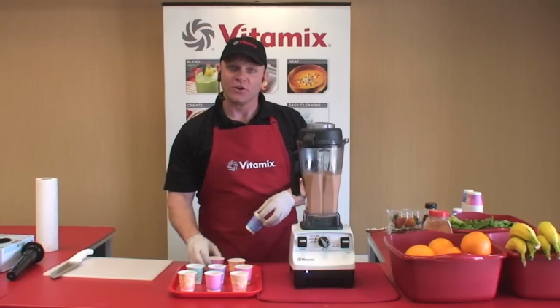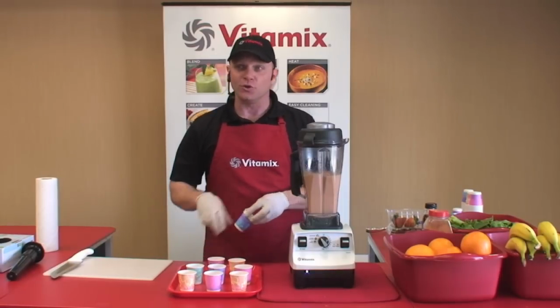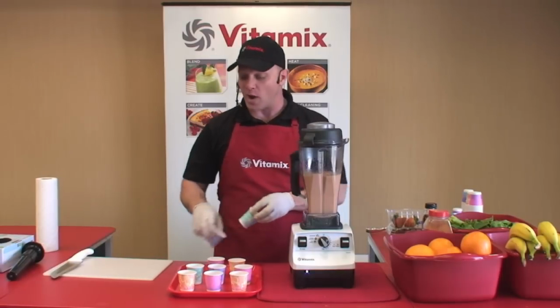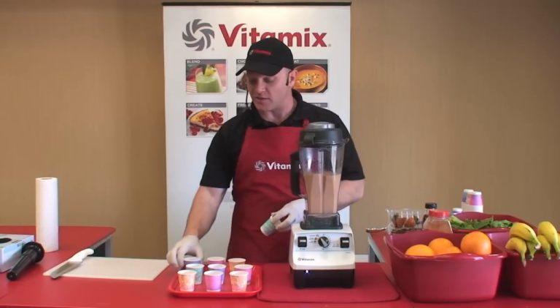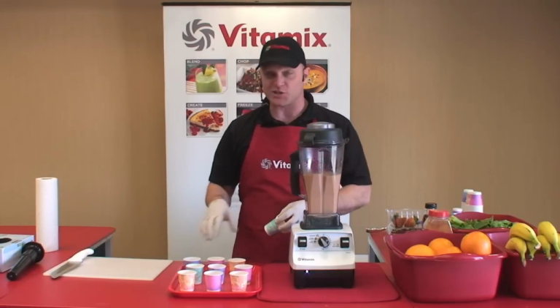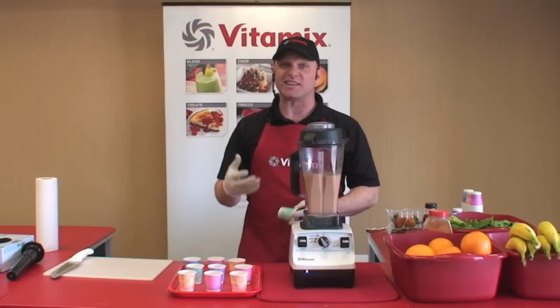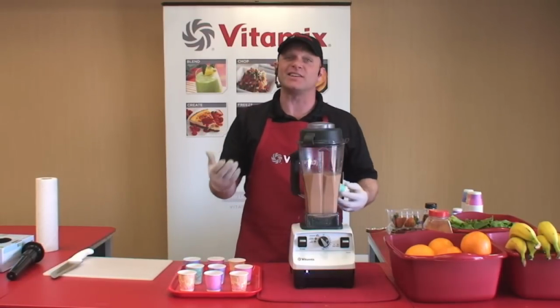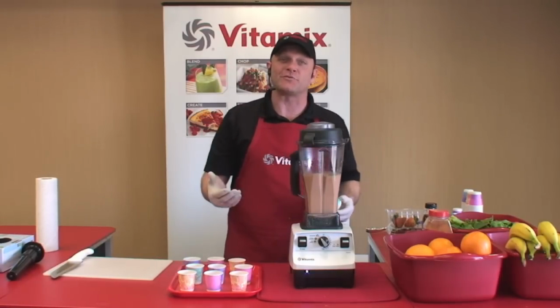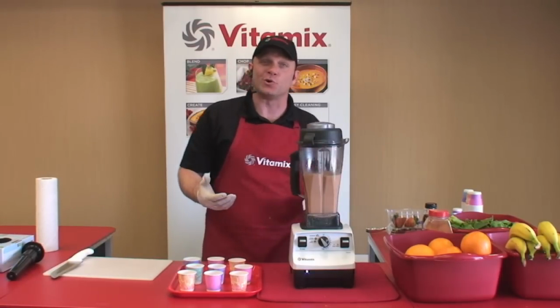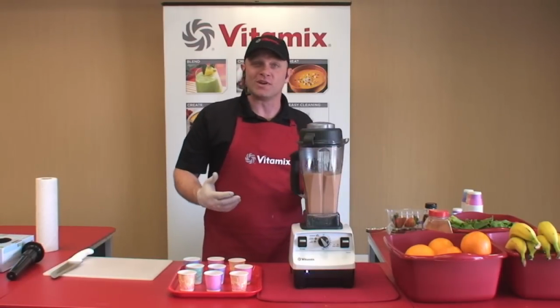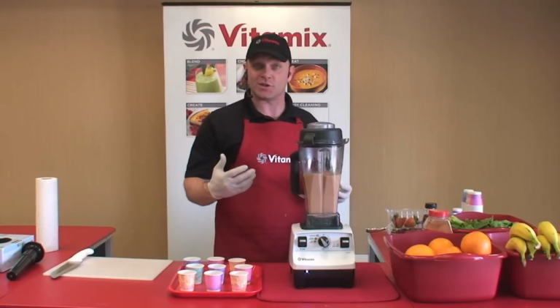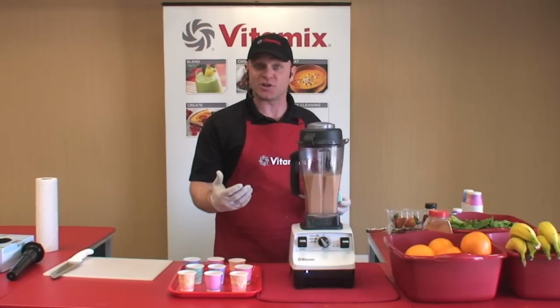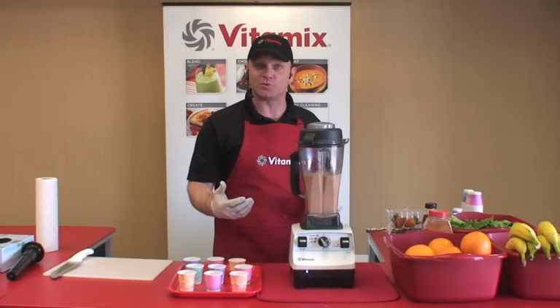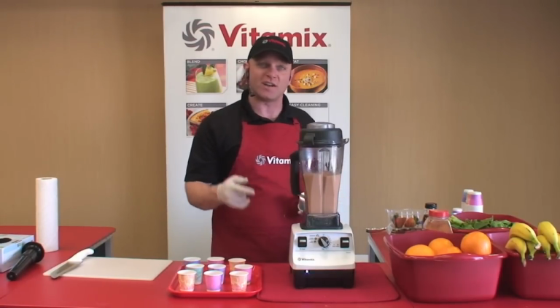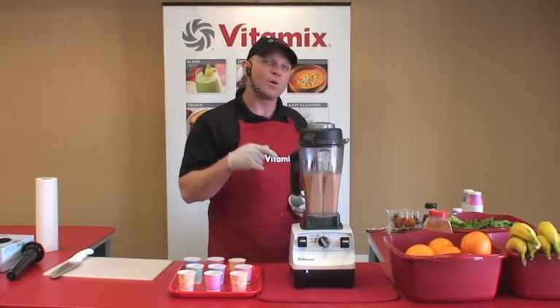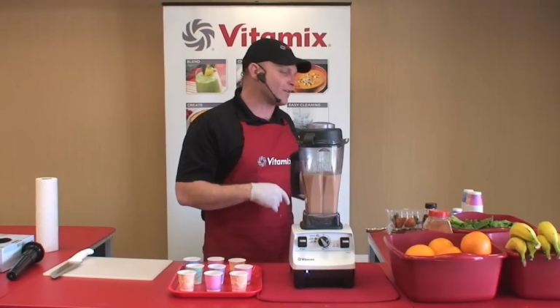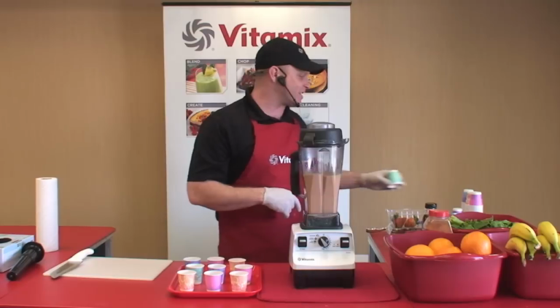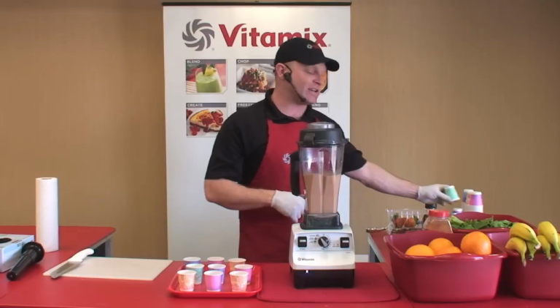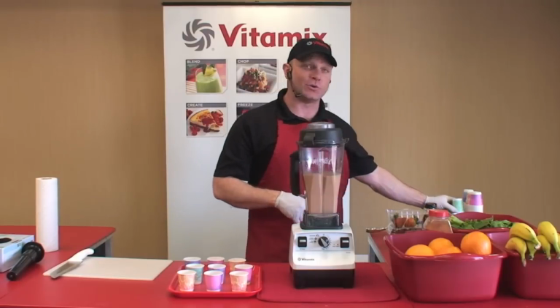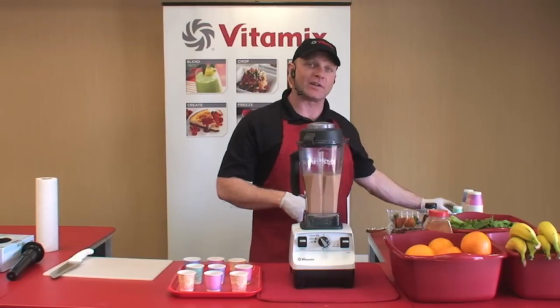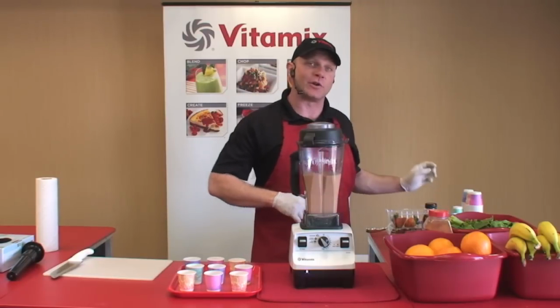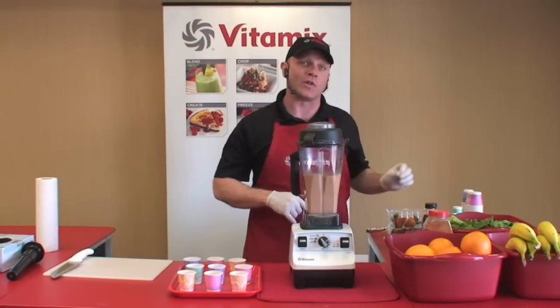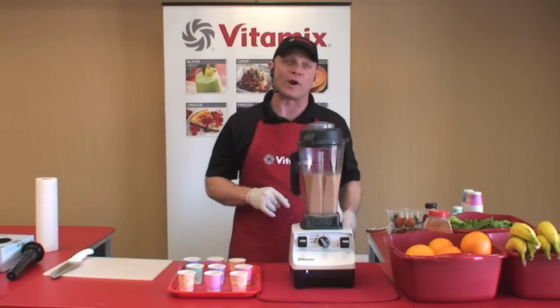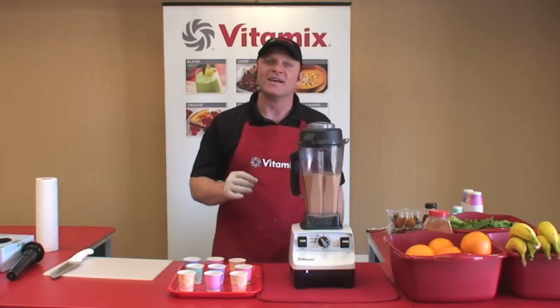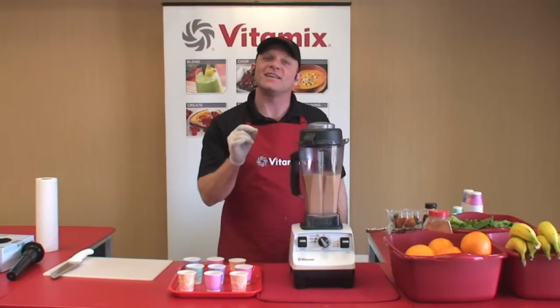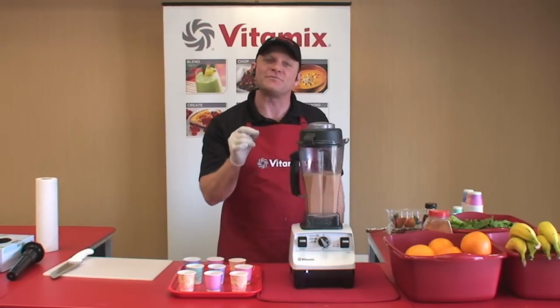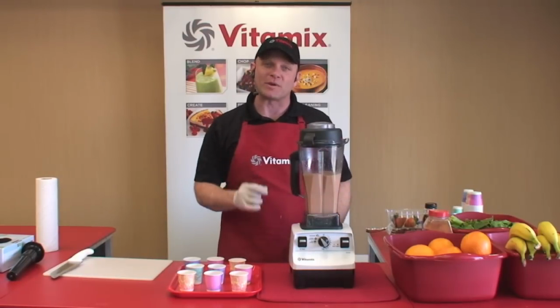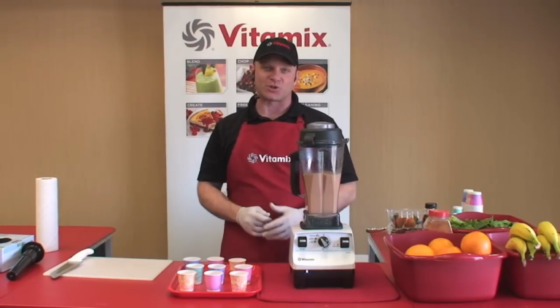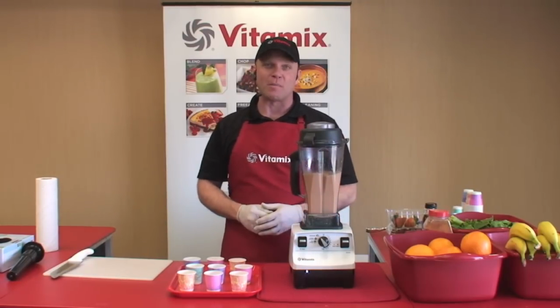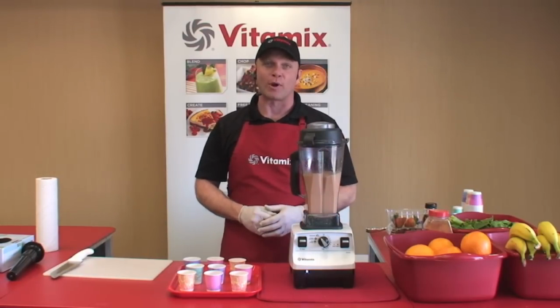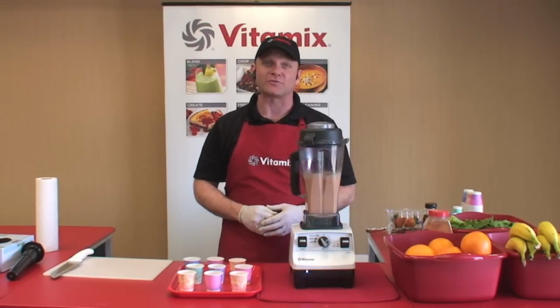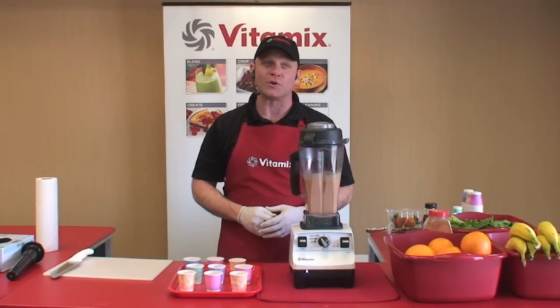You can wipe down the kitchen, get the kids ready for school, get your gym shoes on — whatever it is that you need to do to get out the front door in the morning — let the Vitamix machine make breakfast for you.